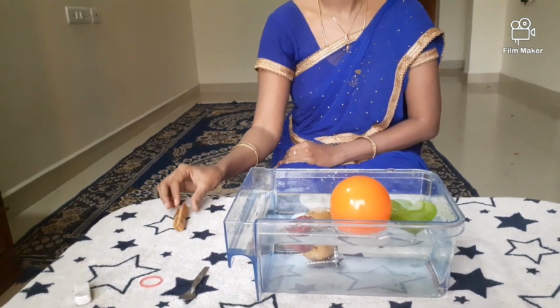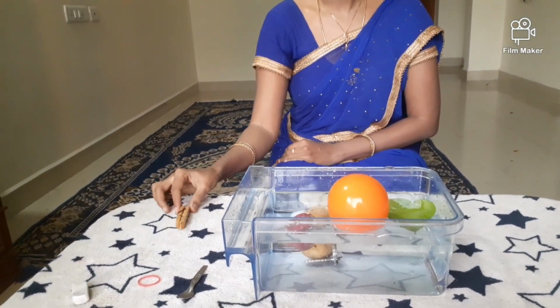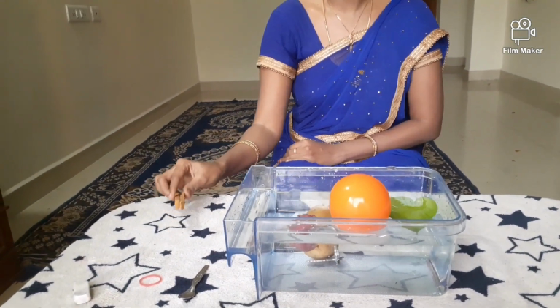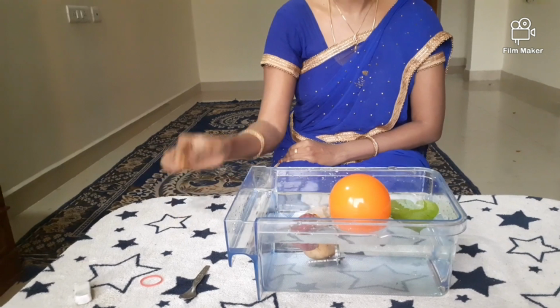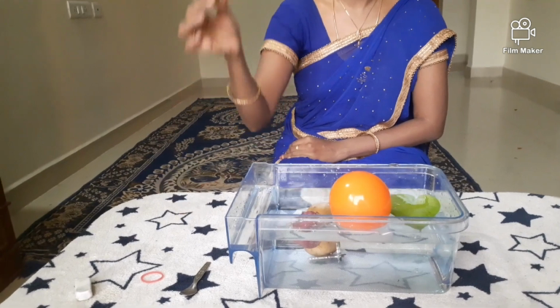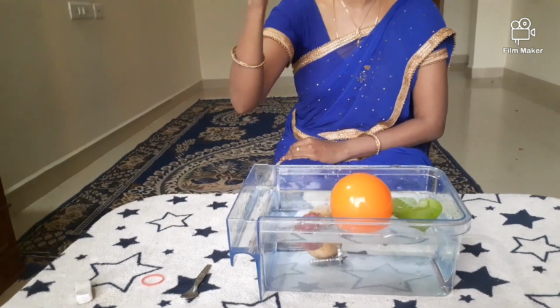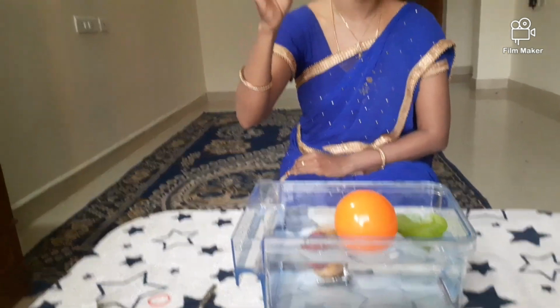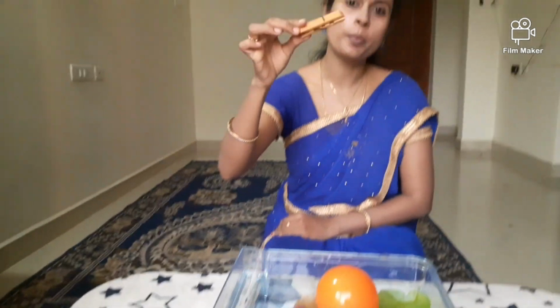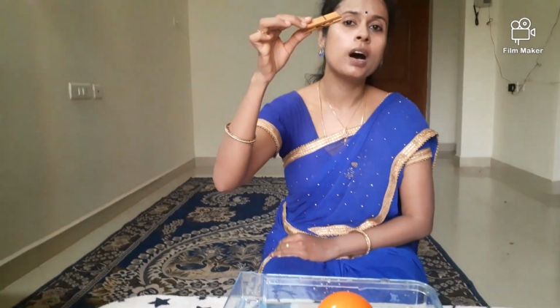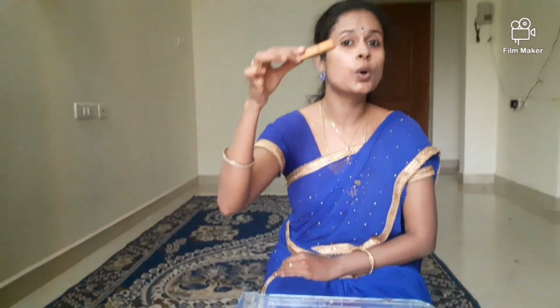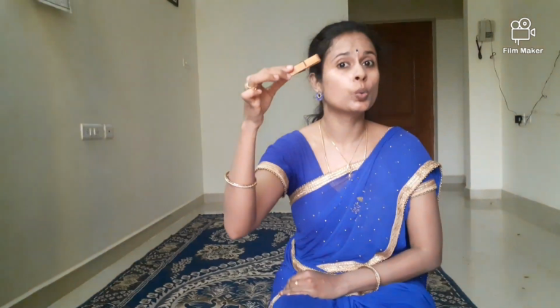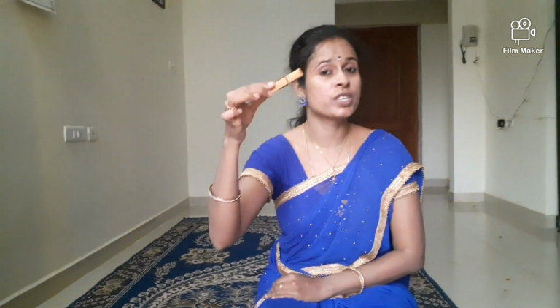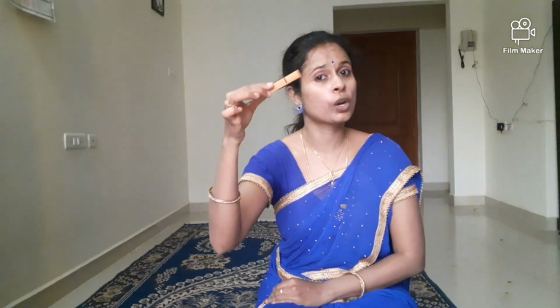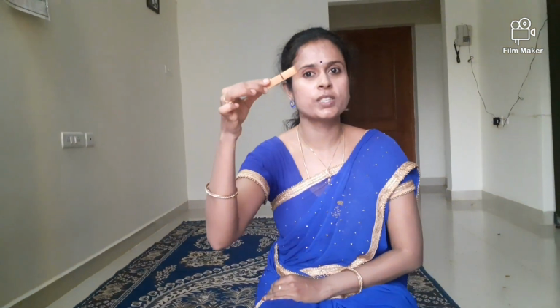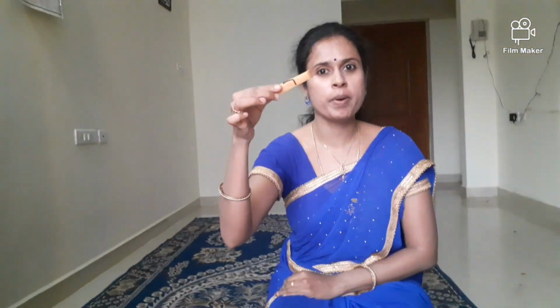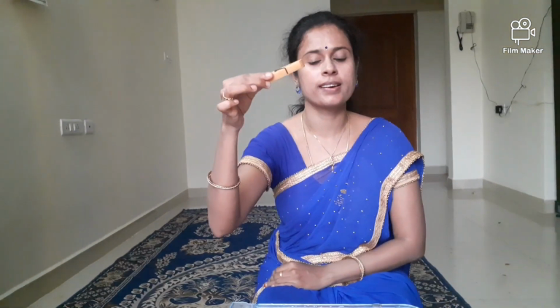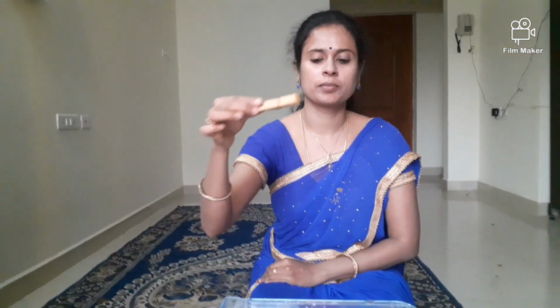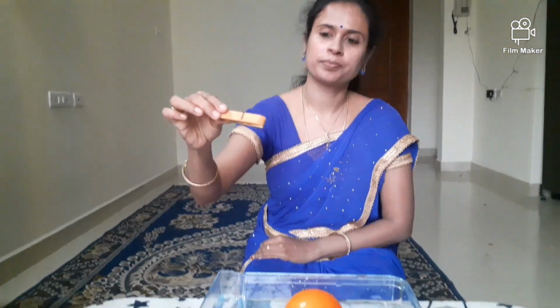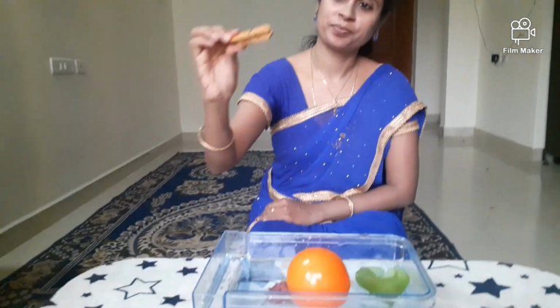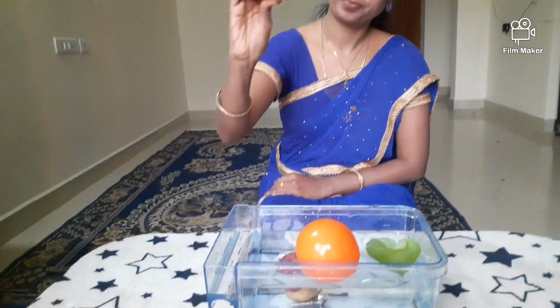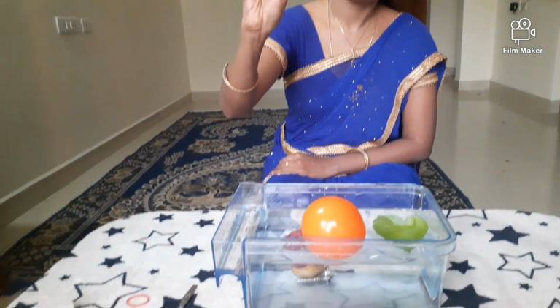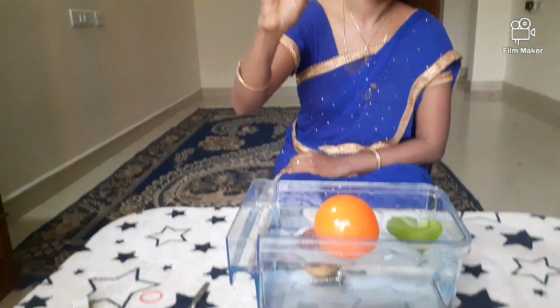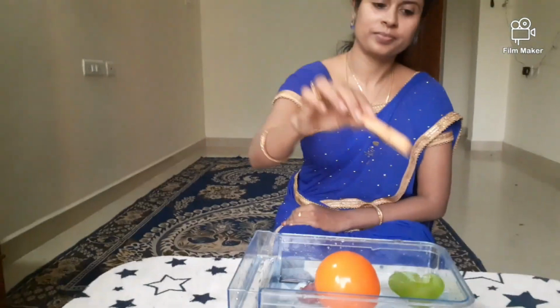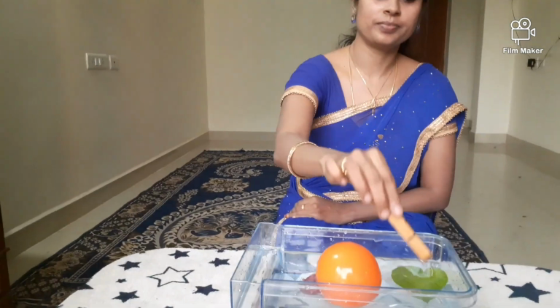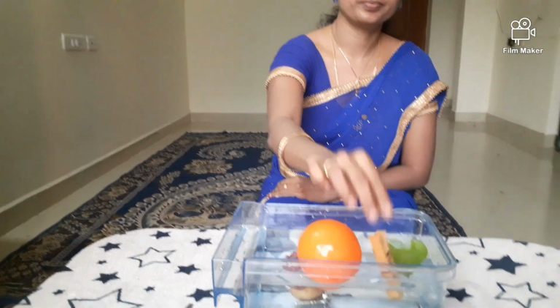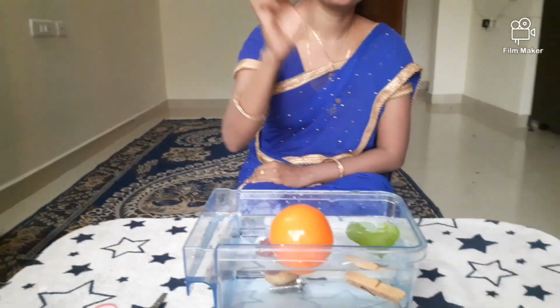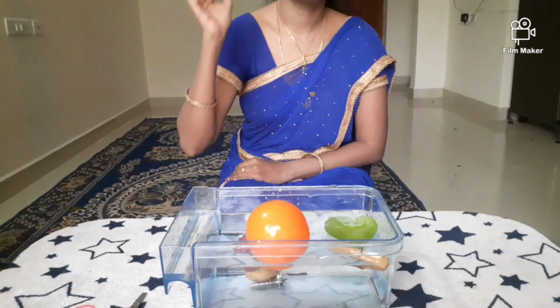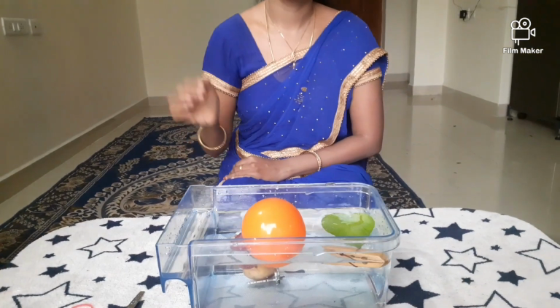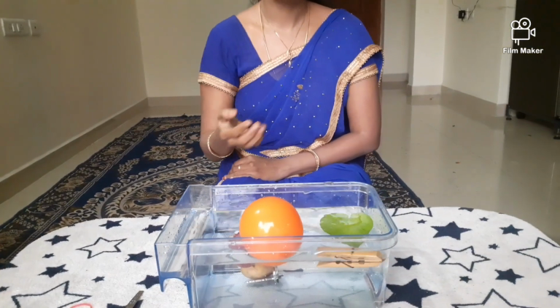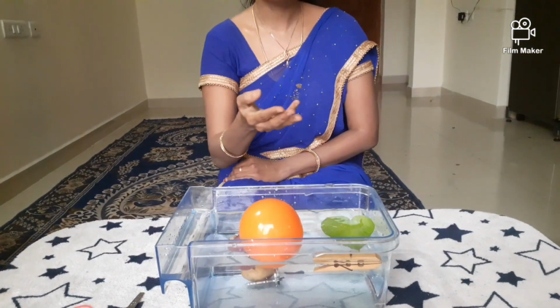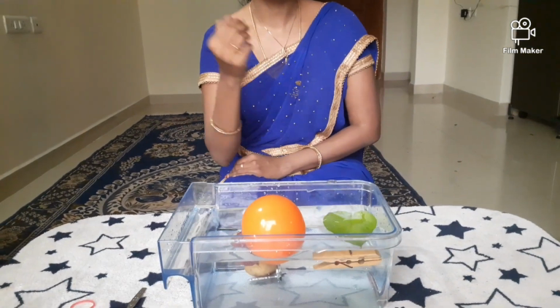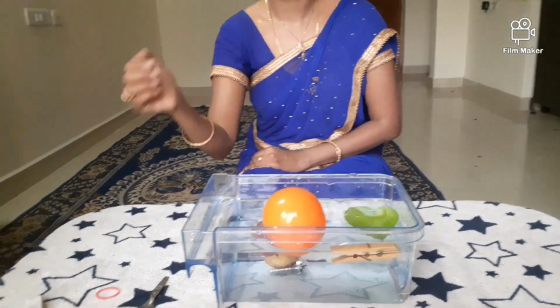Now, I am going to drop a wooden cloth peg. It floats.